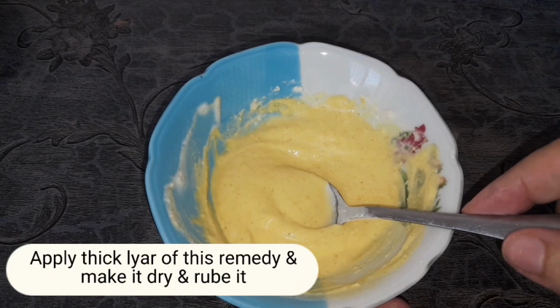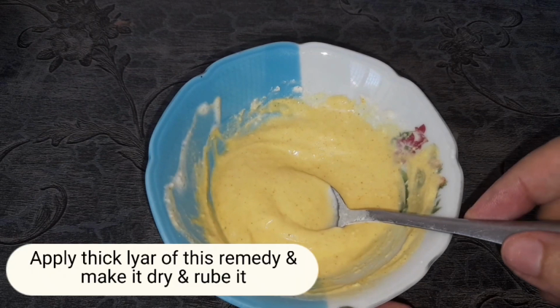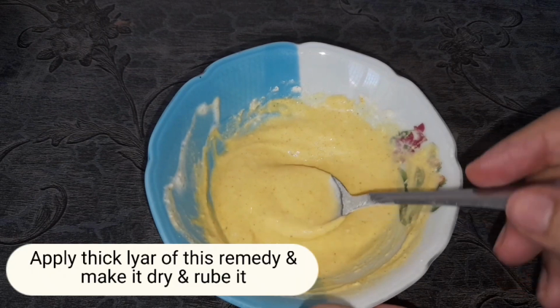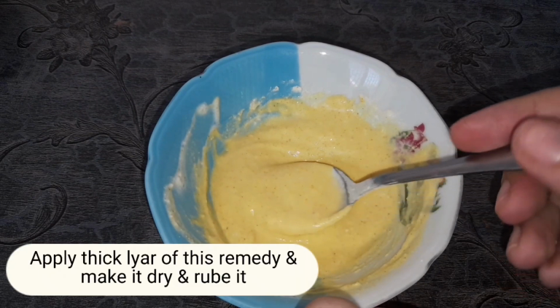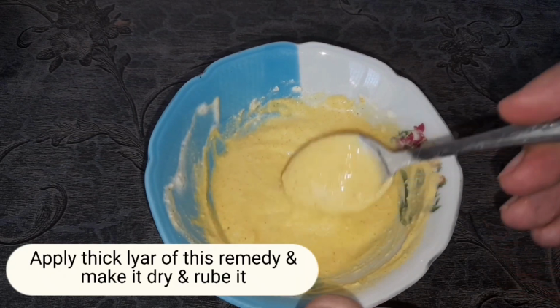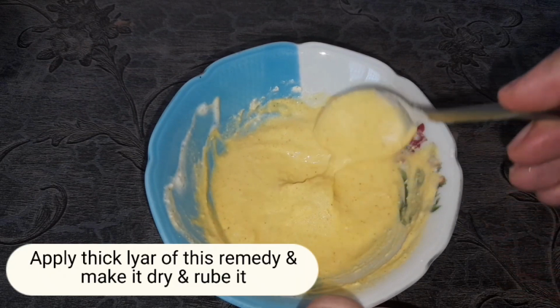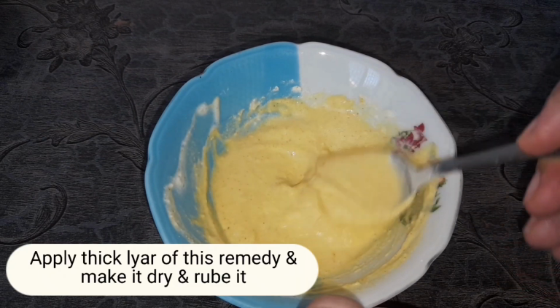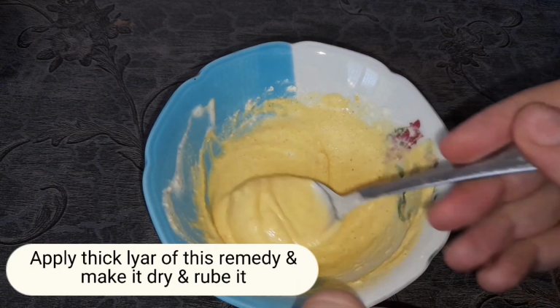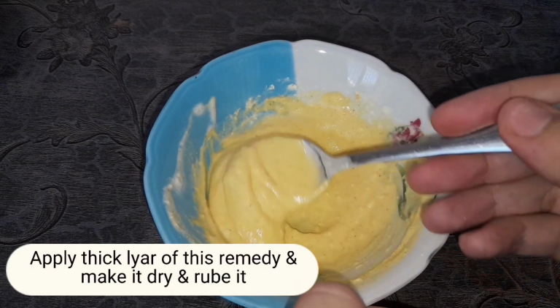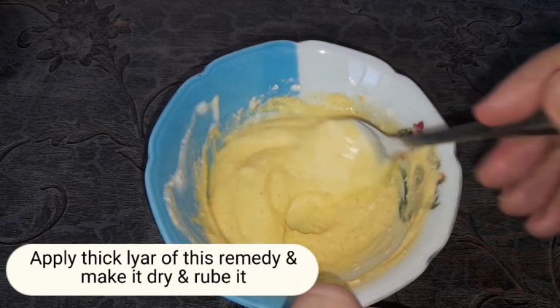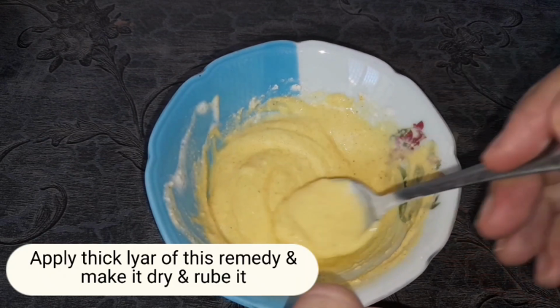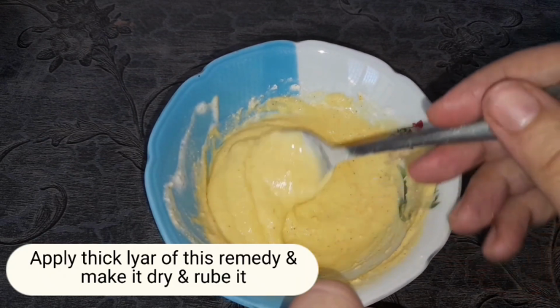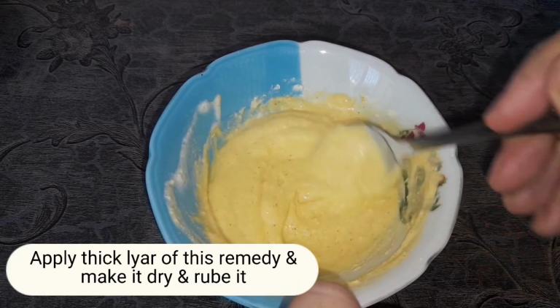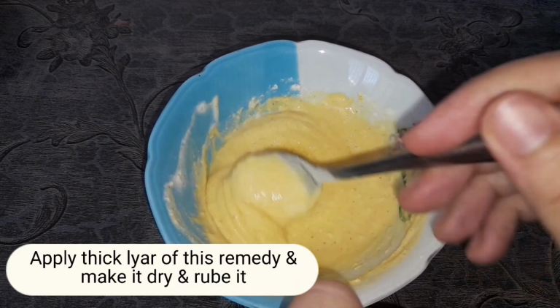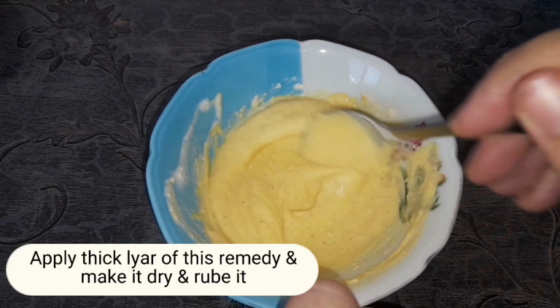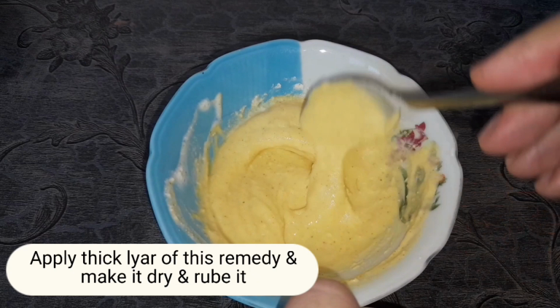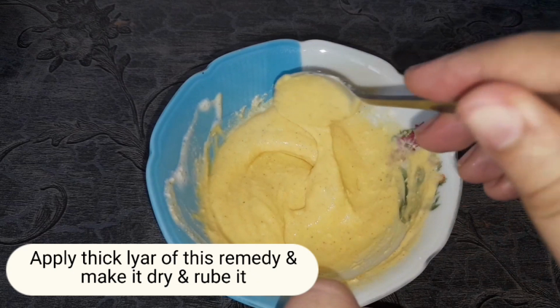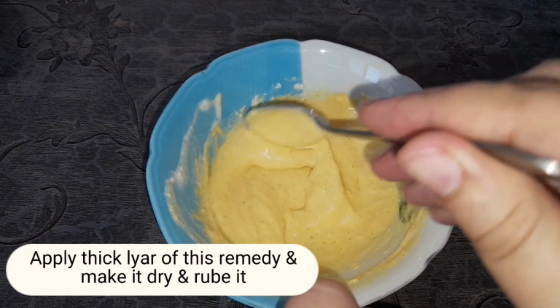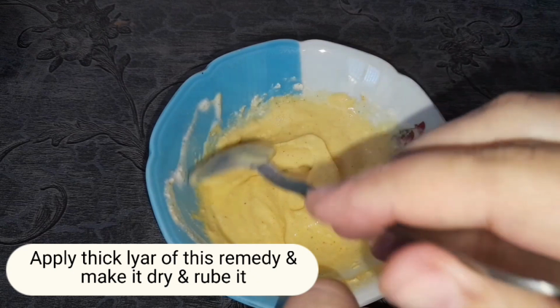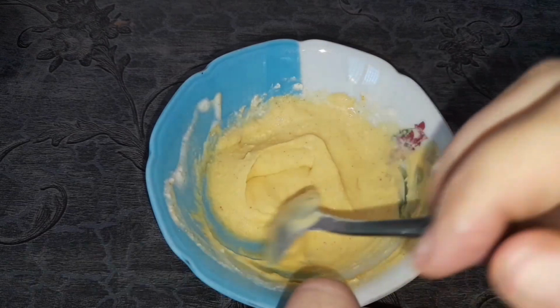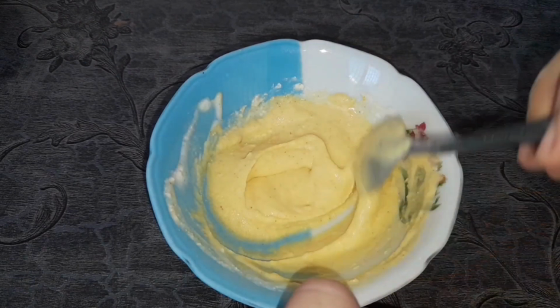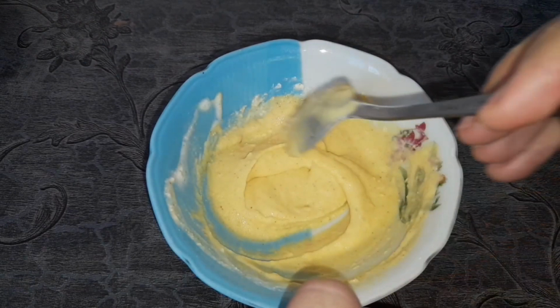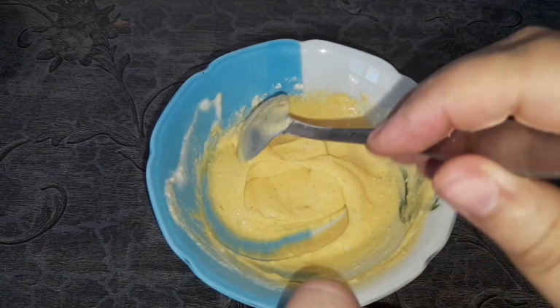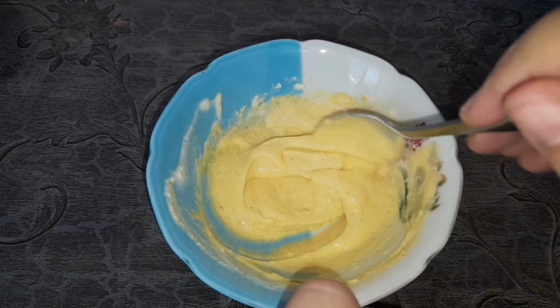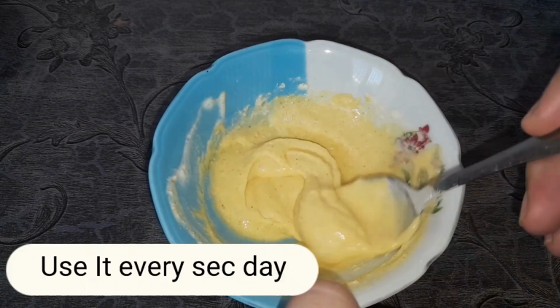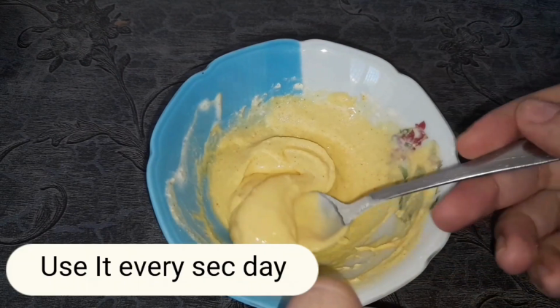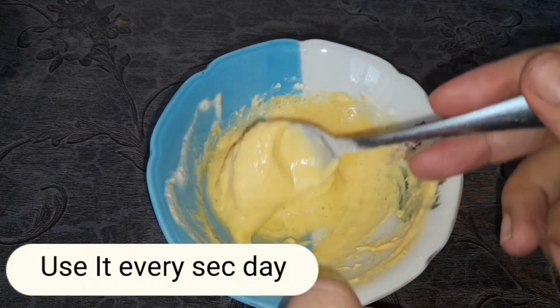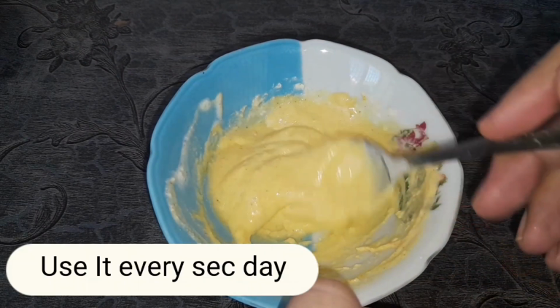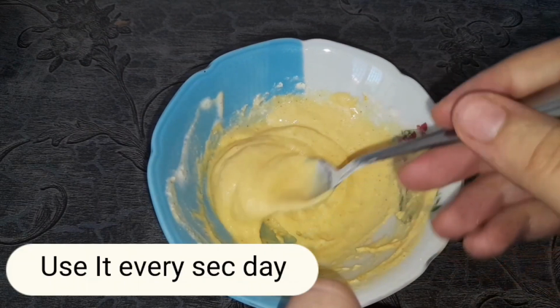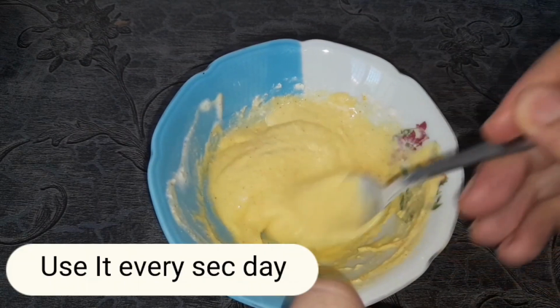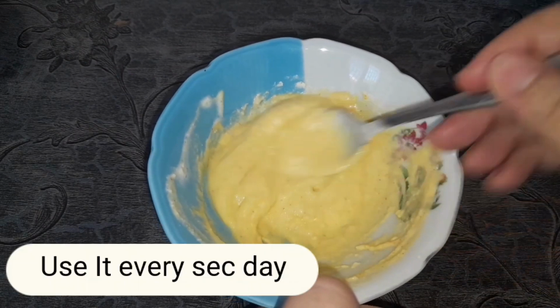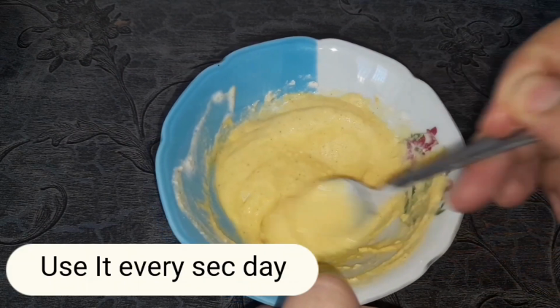Apply a thick layer of this remedy, let it dry, then rub it off. Use it every second day.